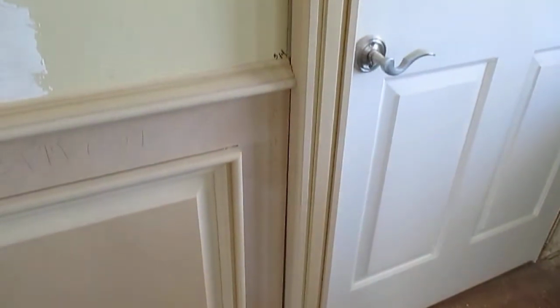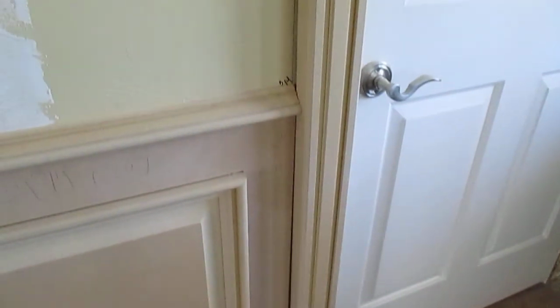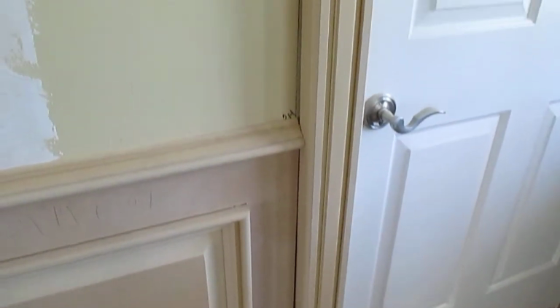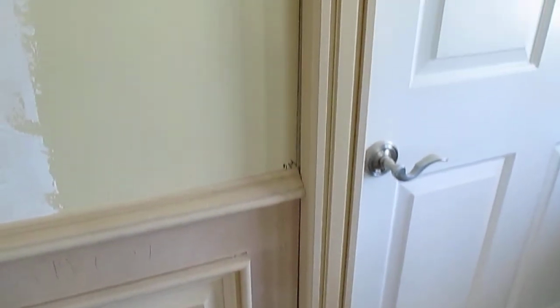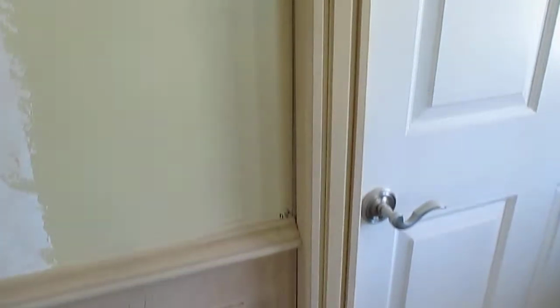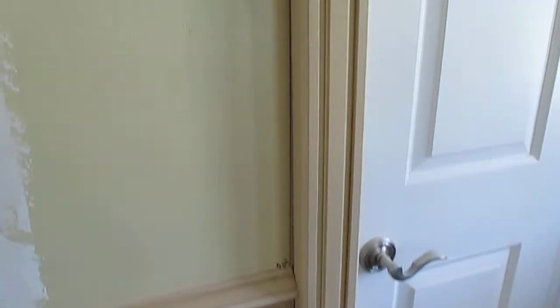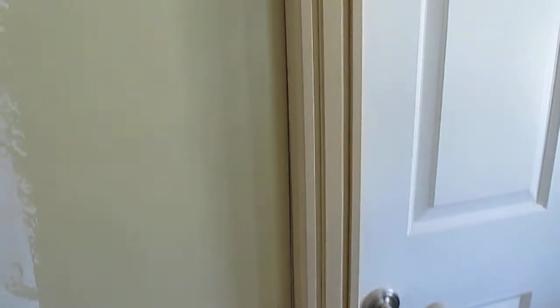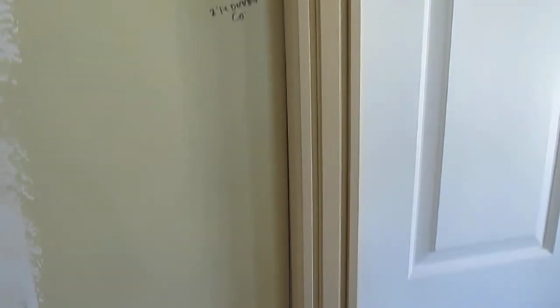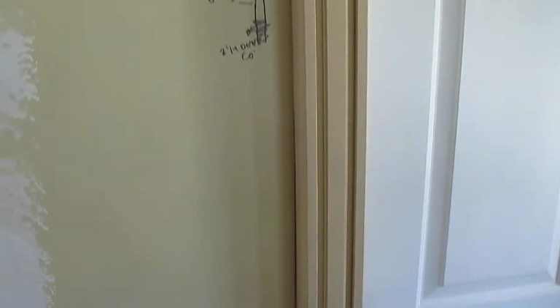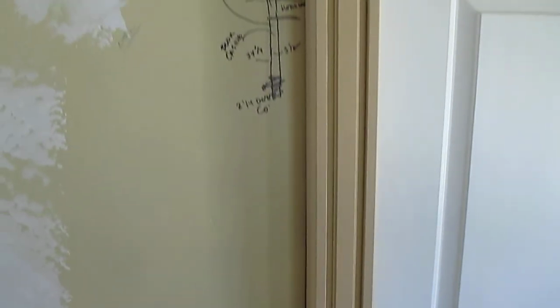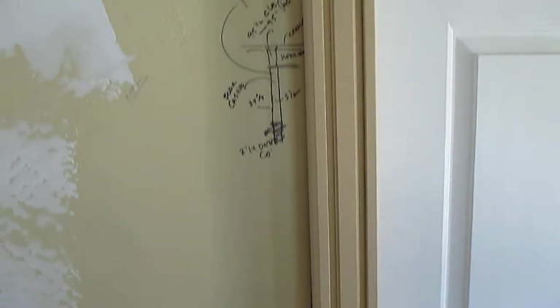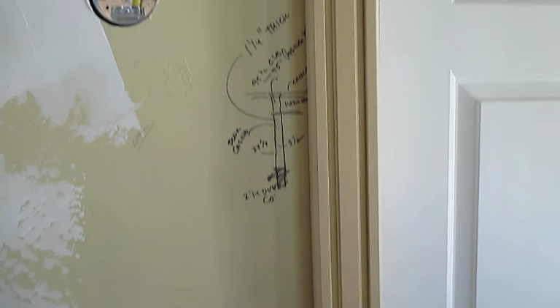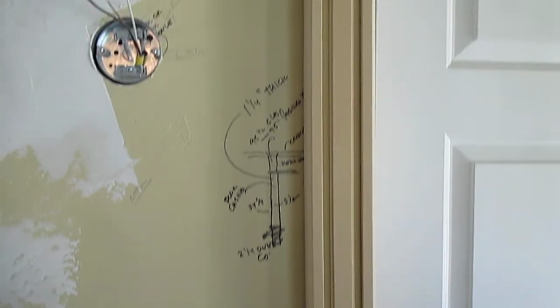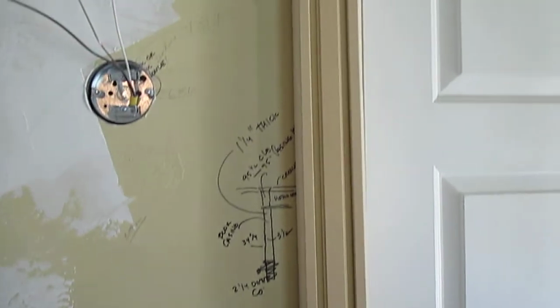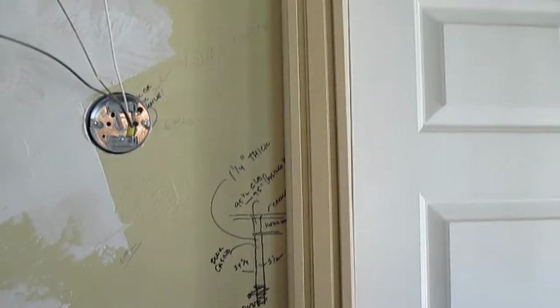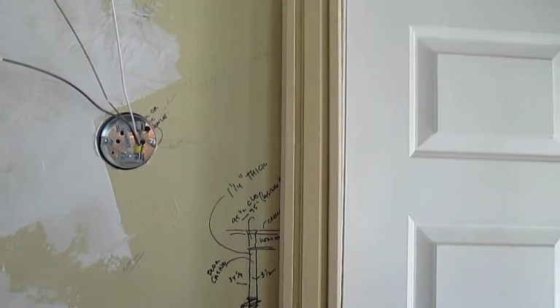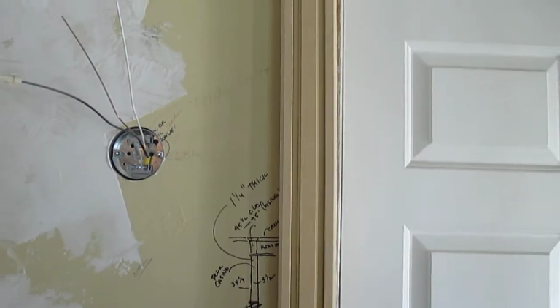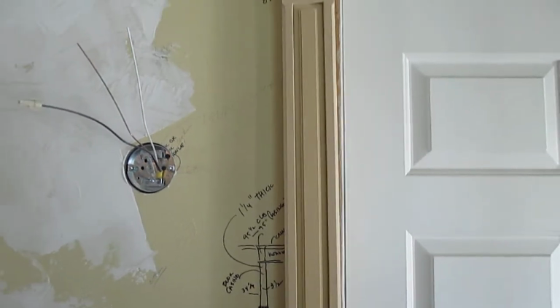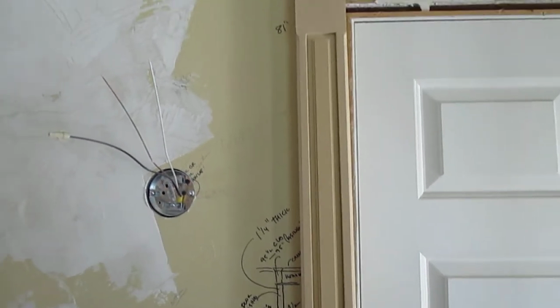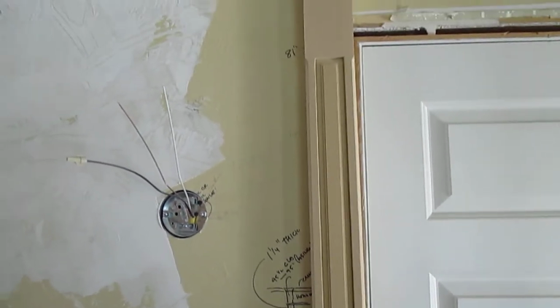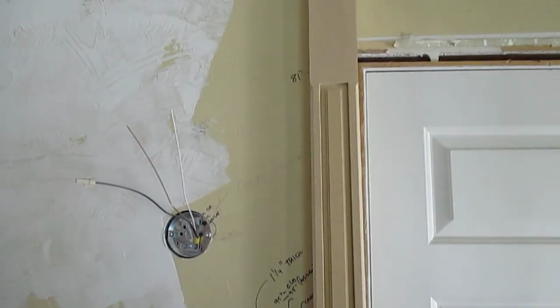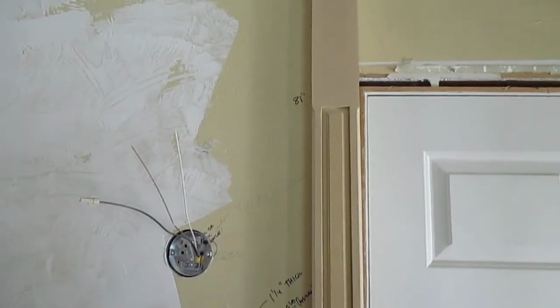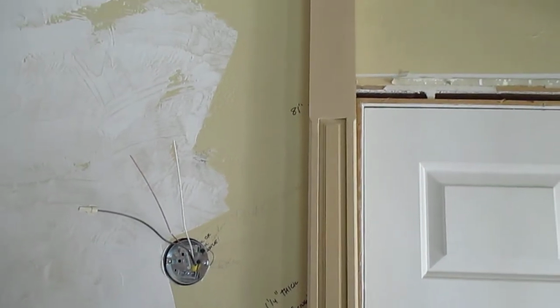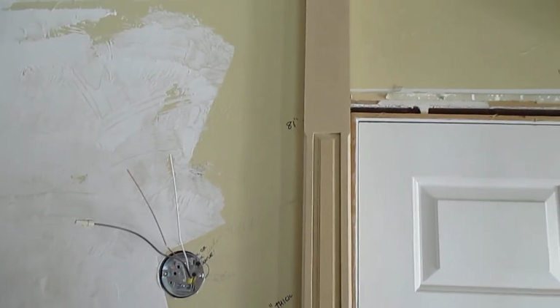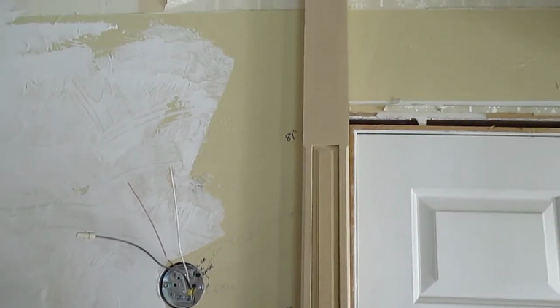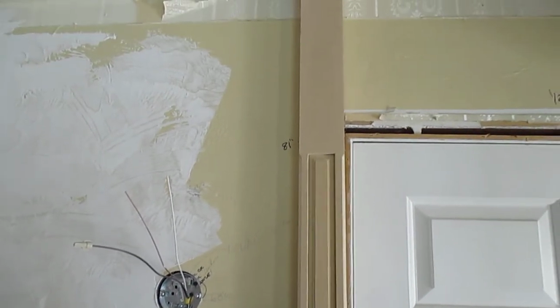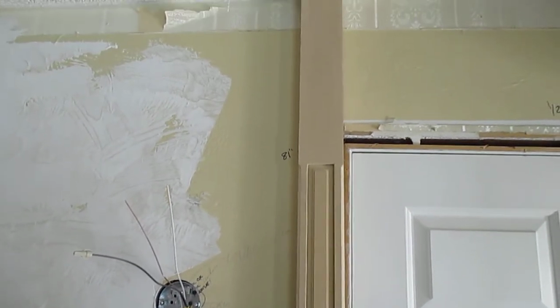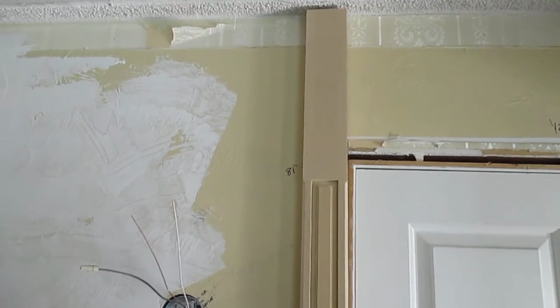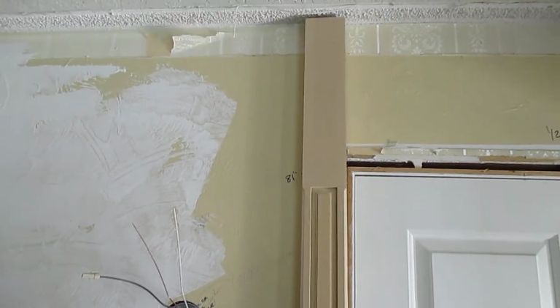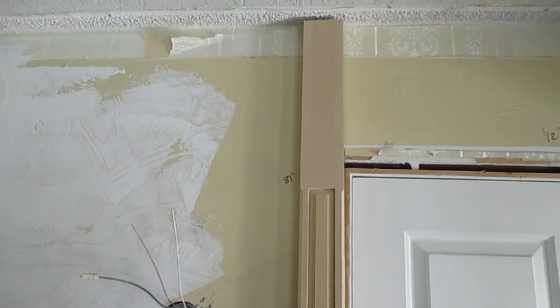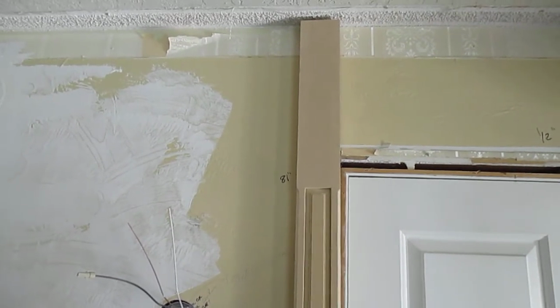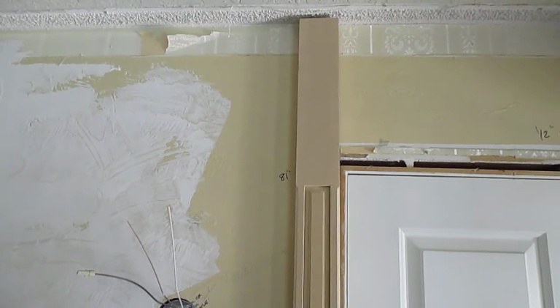It's just standing there right now, freely, not attached. So I'm going to get back to work and we'll see you guys later.